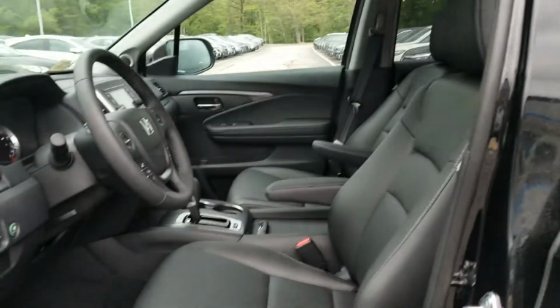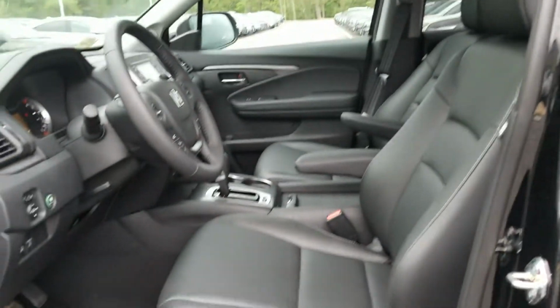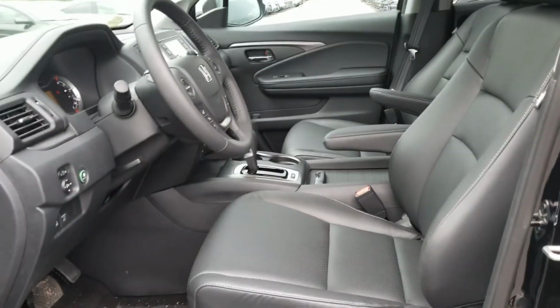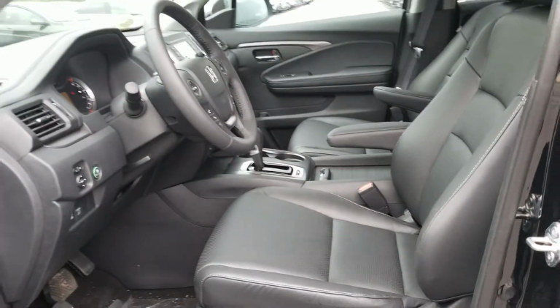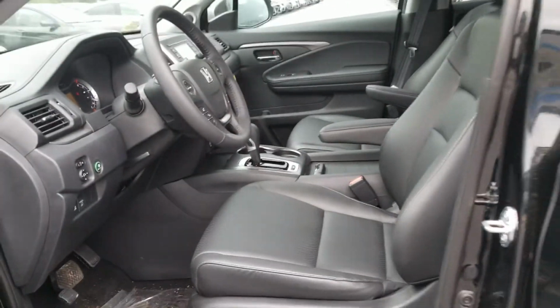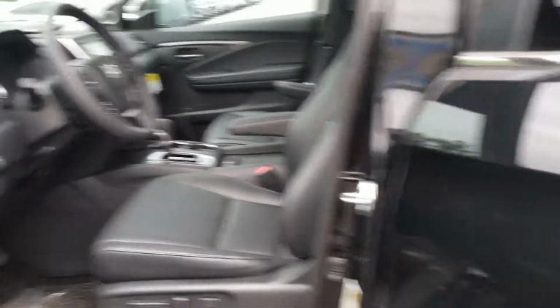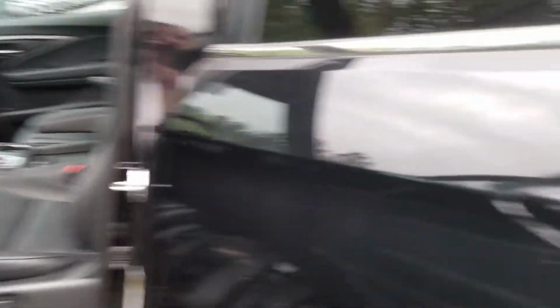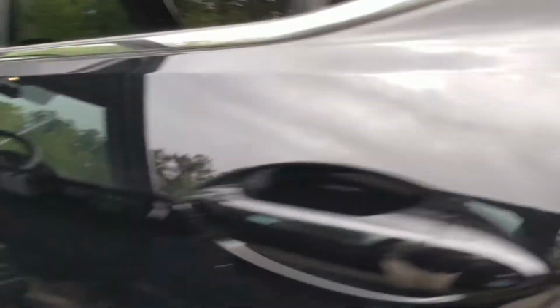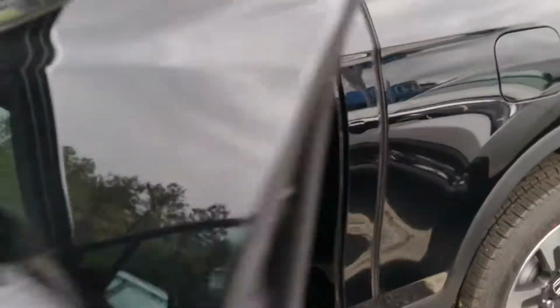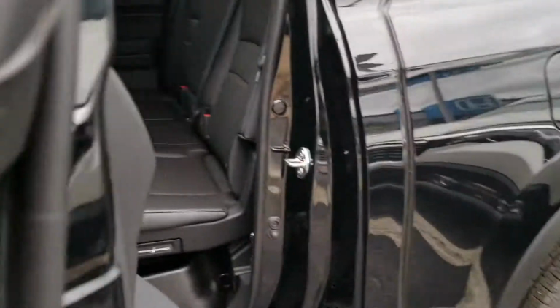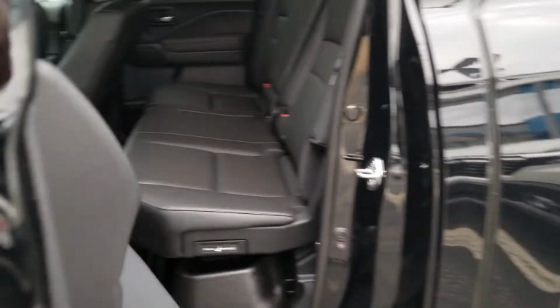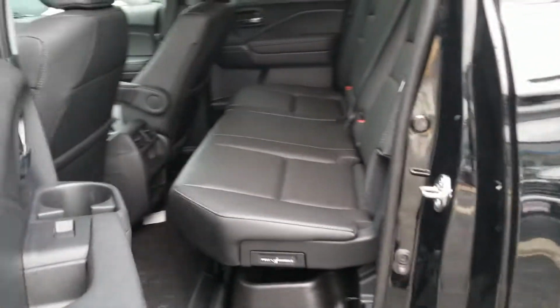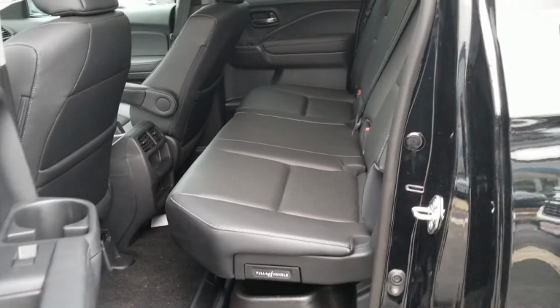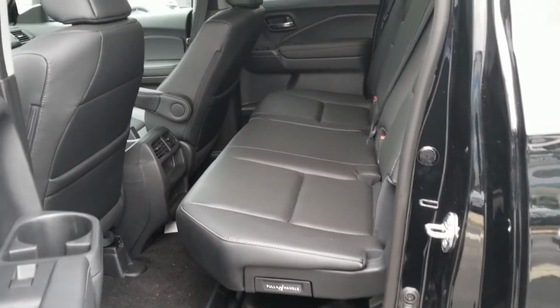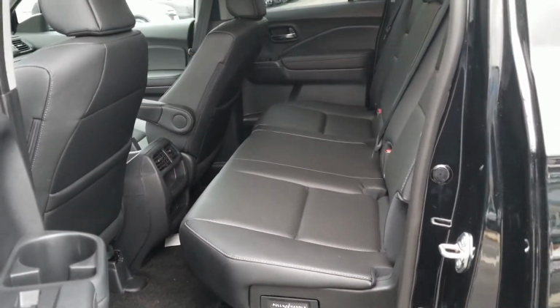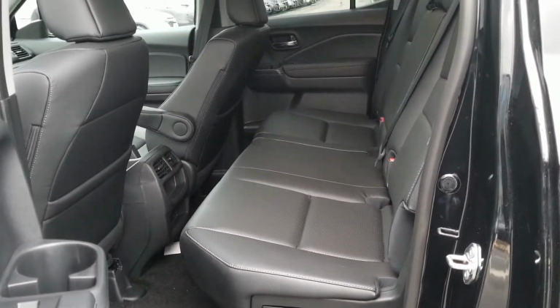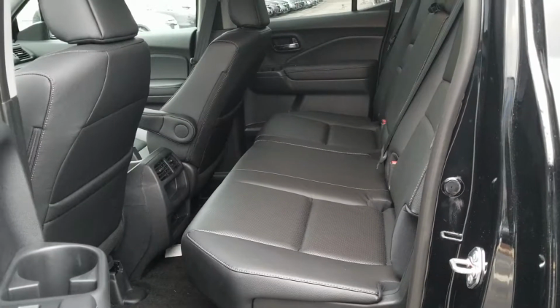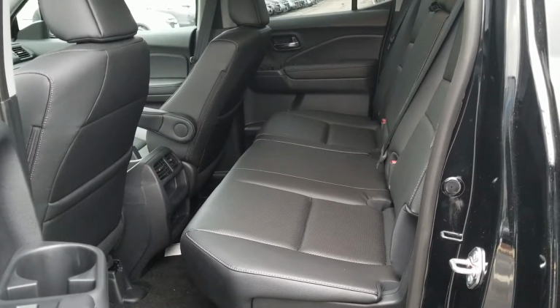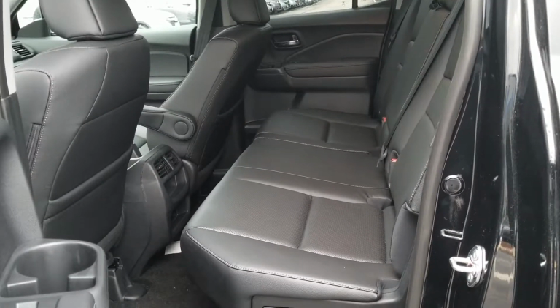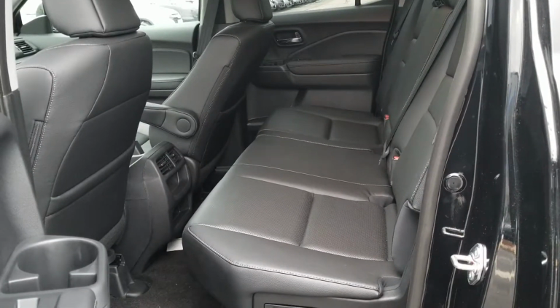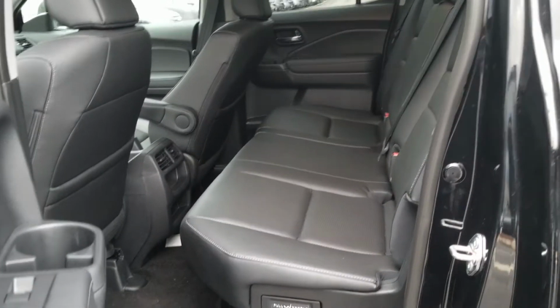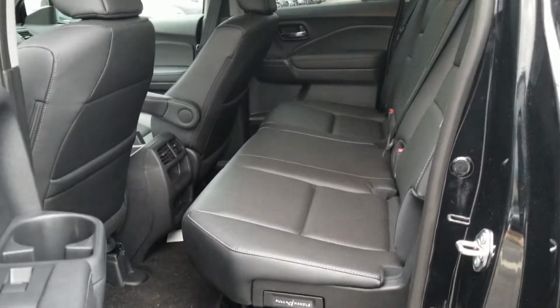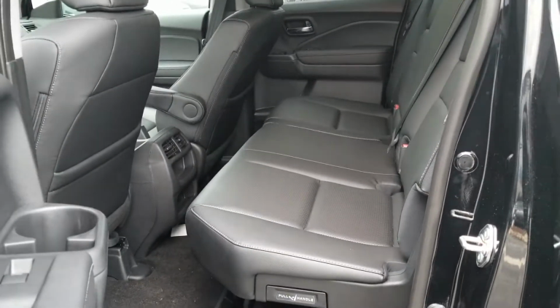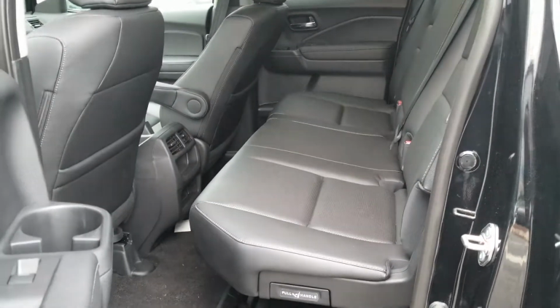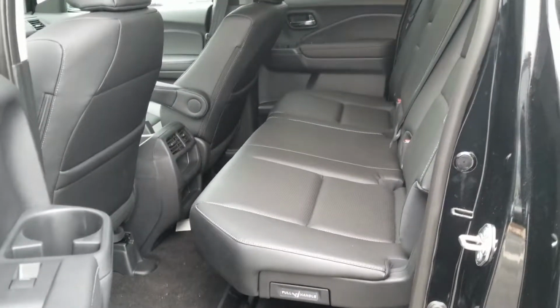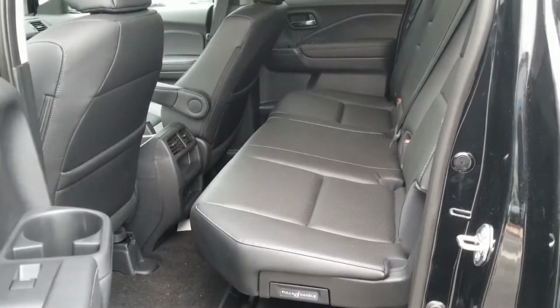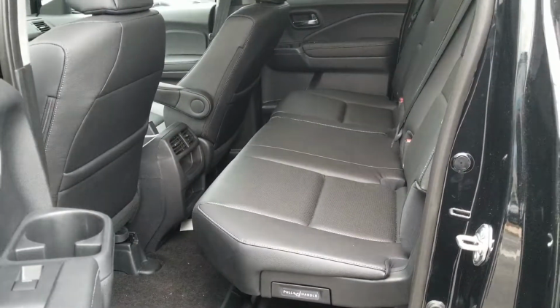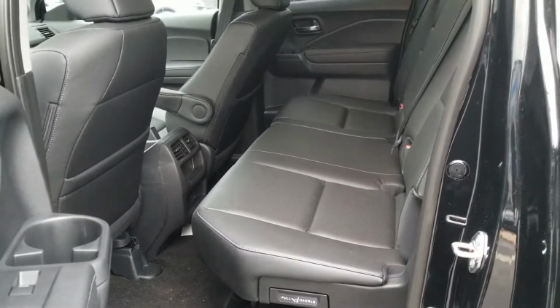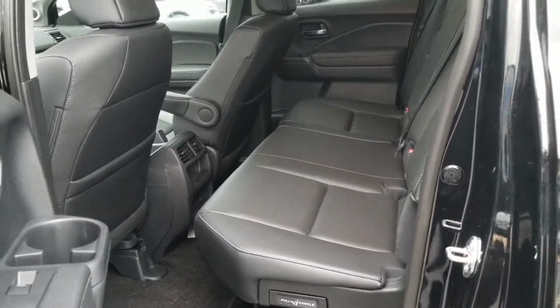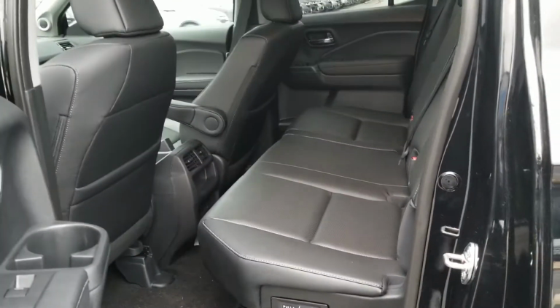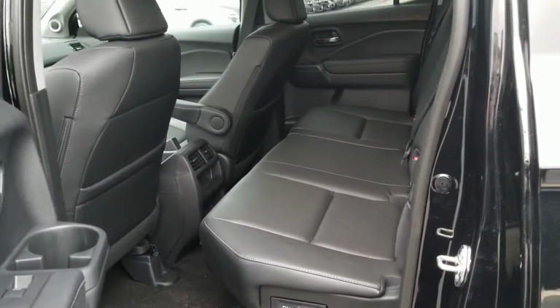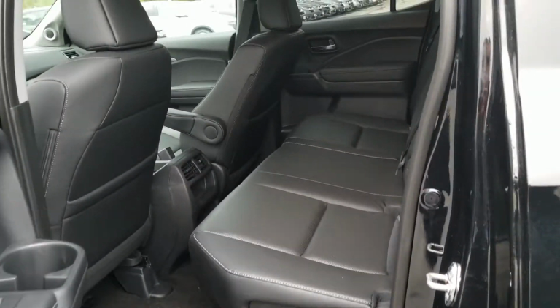It has plenty of cargo space. Here's the back seat — very spacious. It has some USB ports in the back there as well, and leather seats.